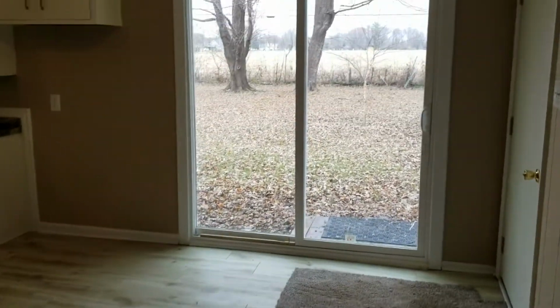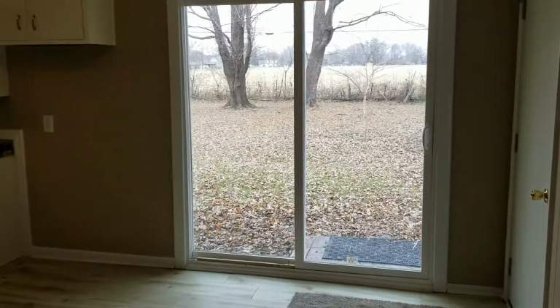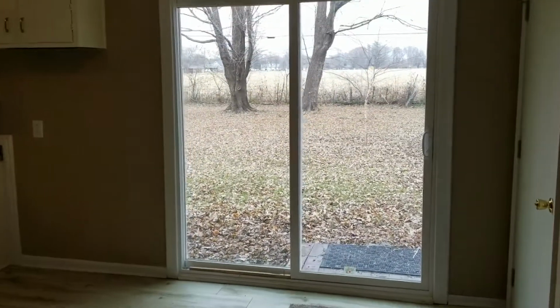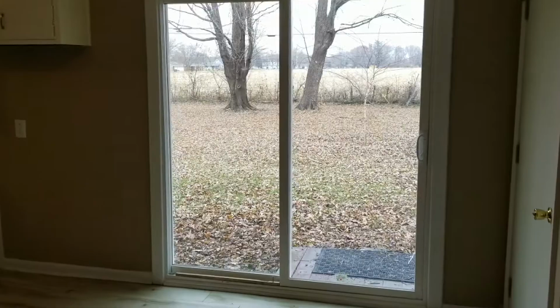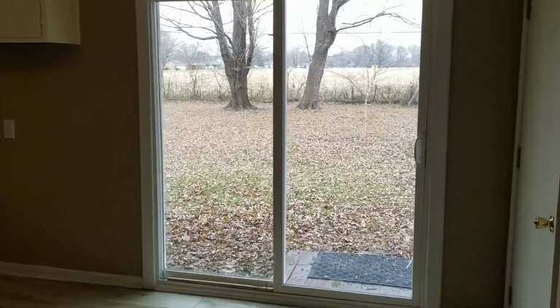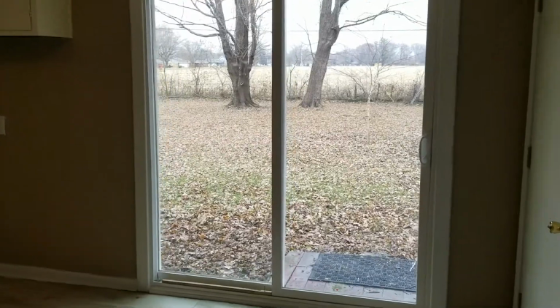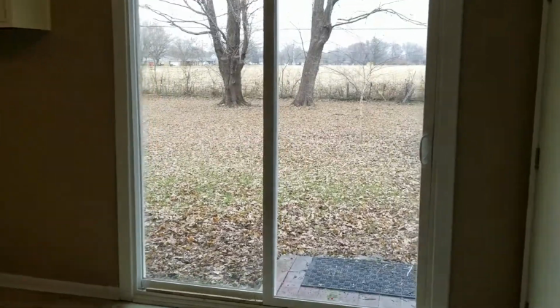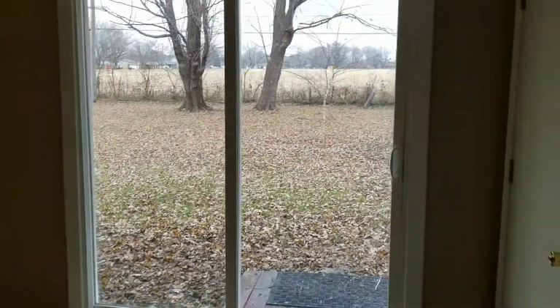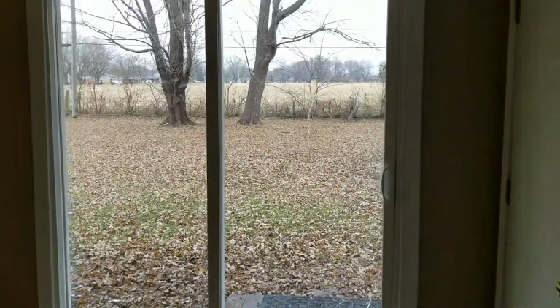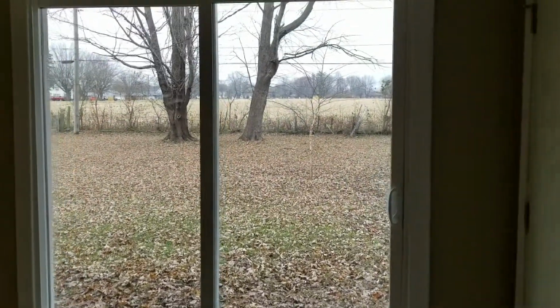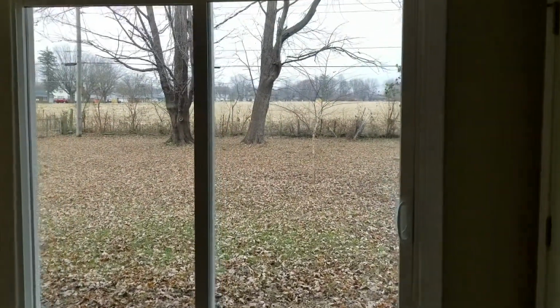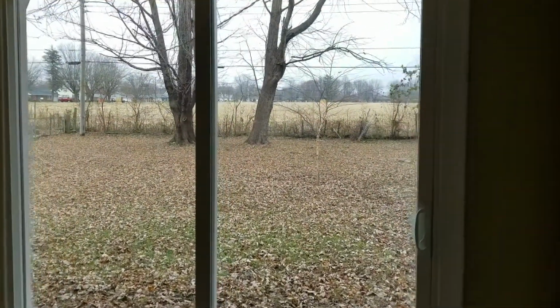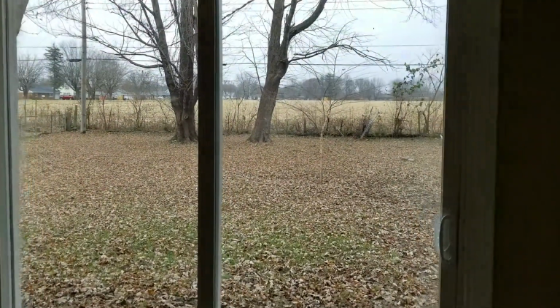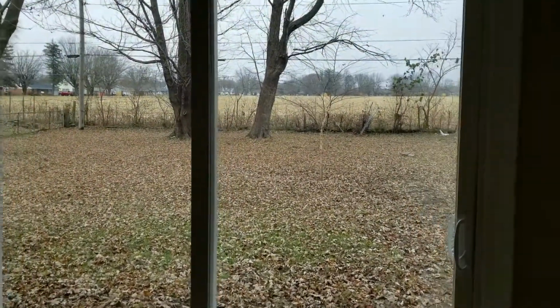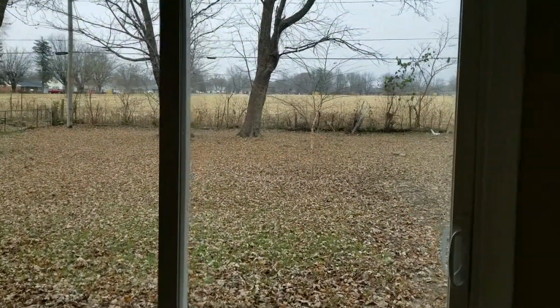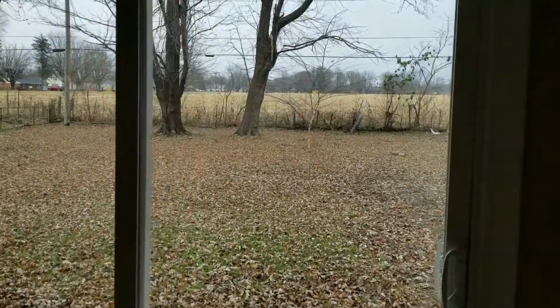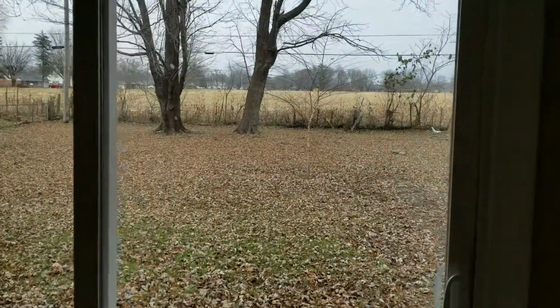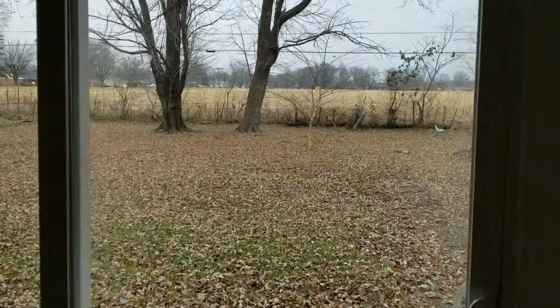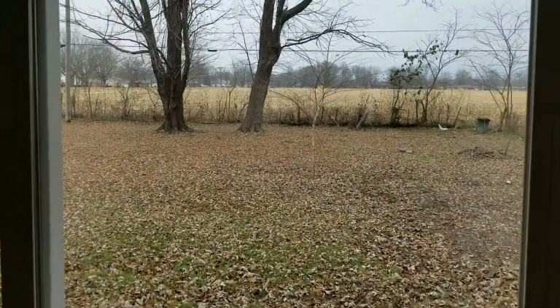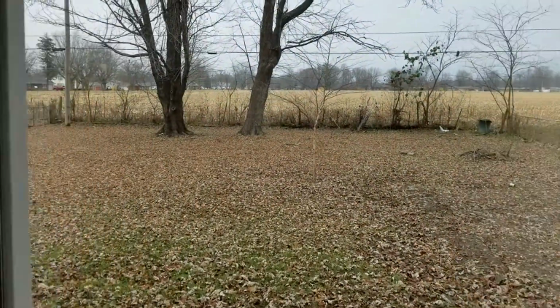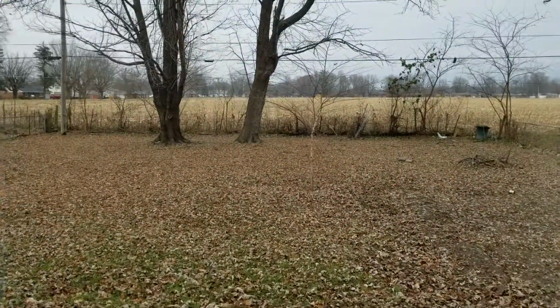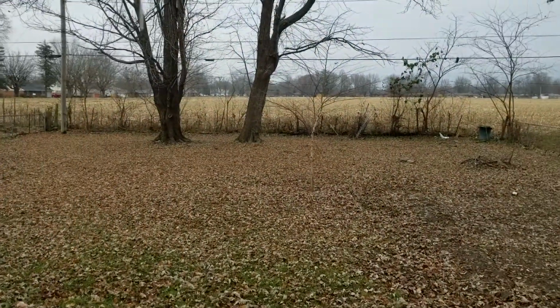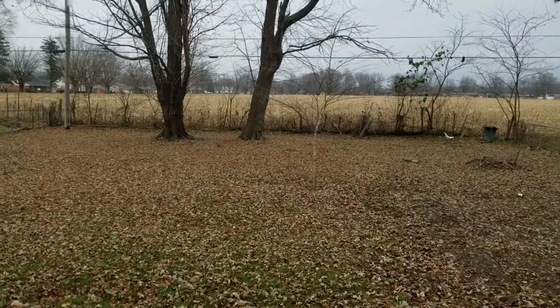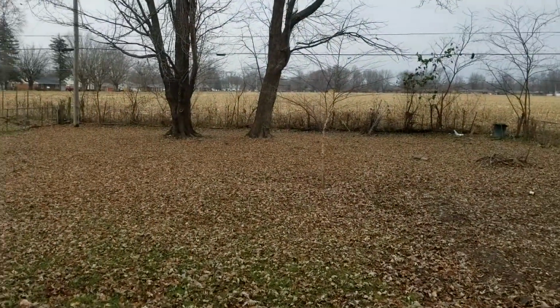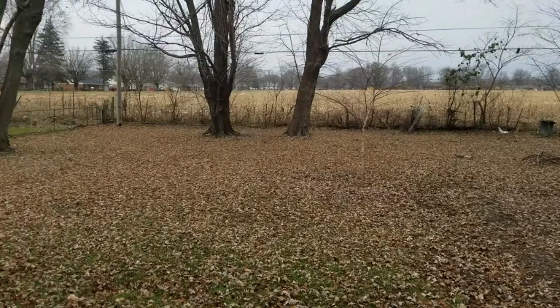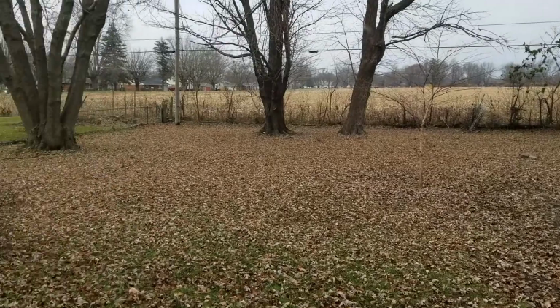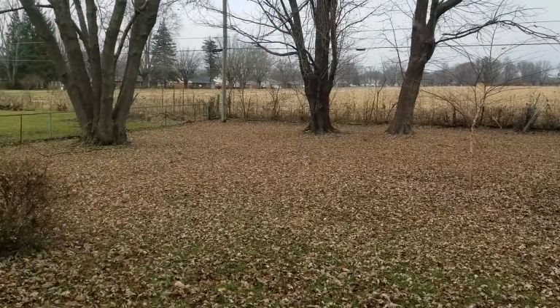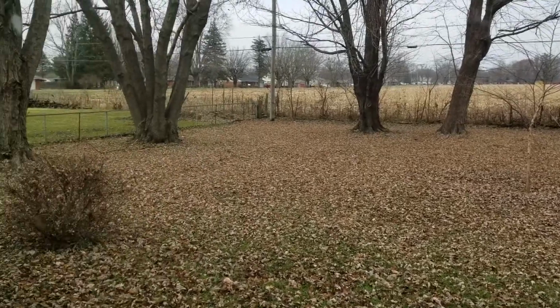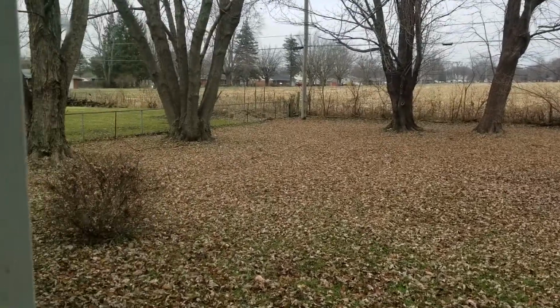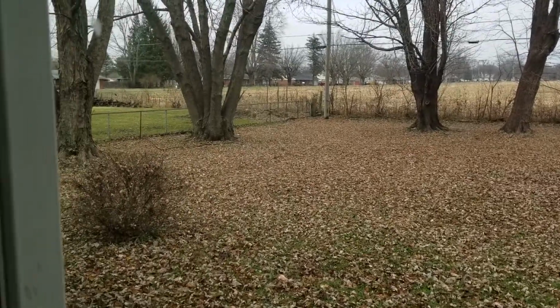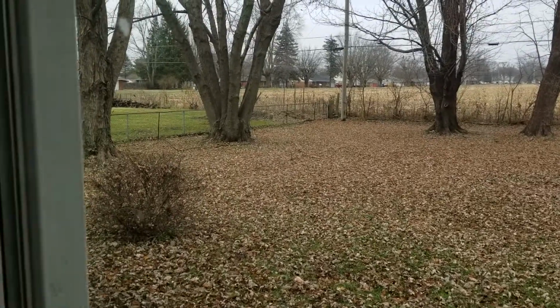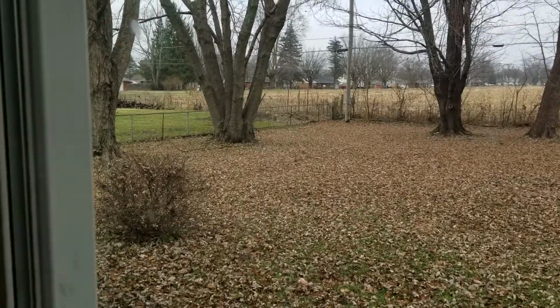The home has a brand new sliding glass door that was just installed on the back, offering a quick peek to a nice backyard.